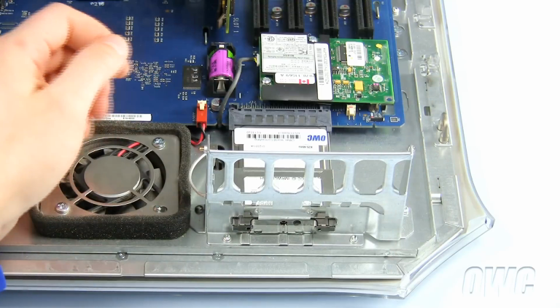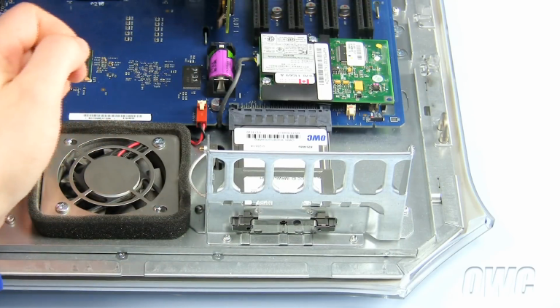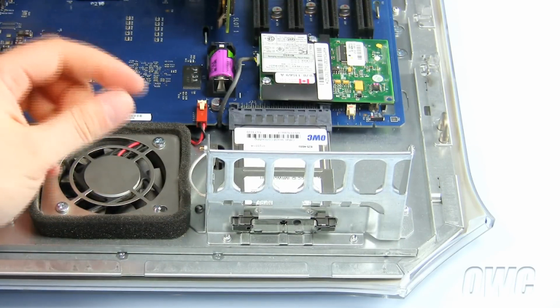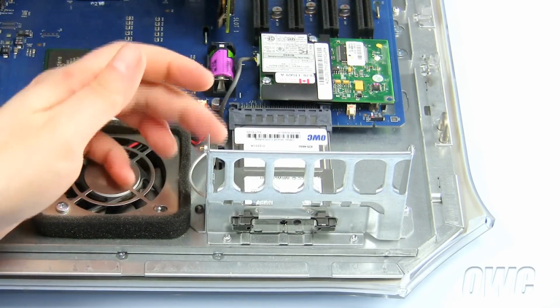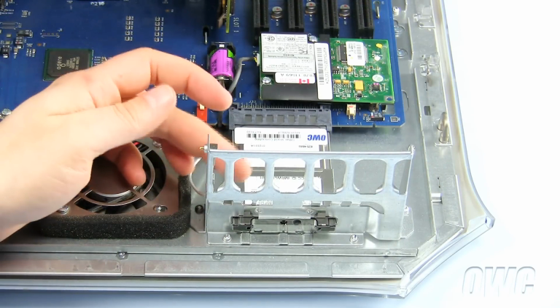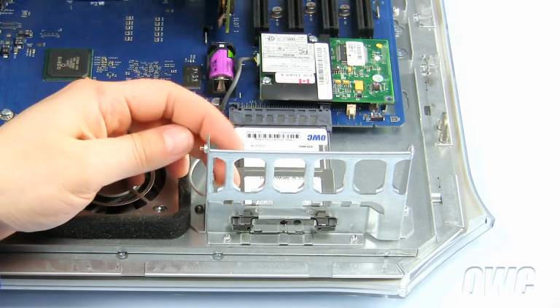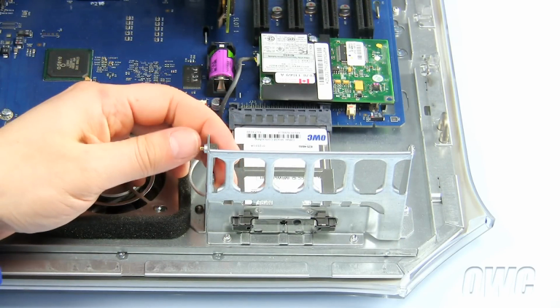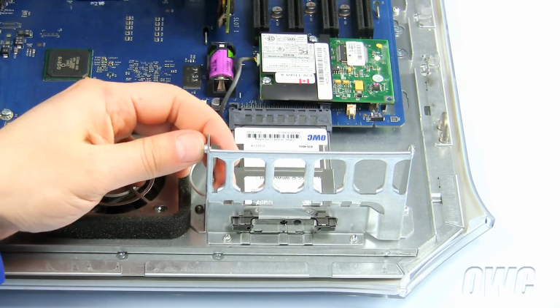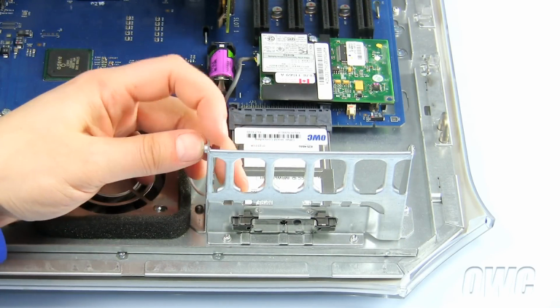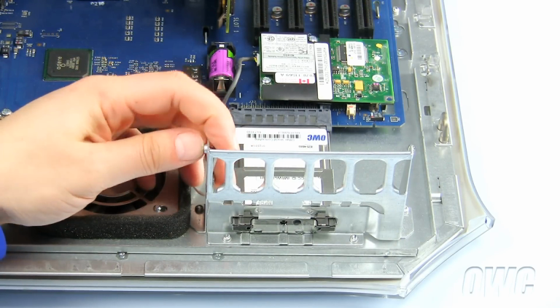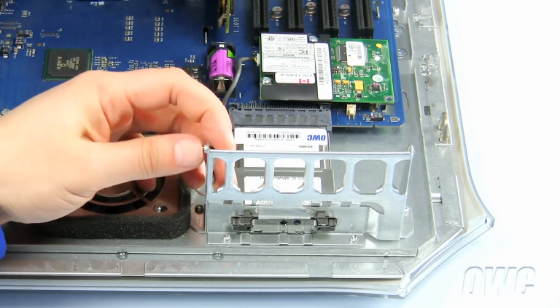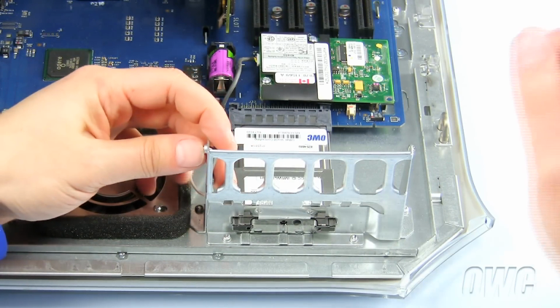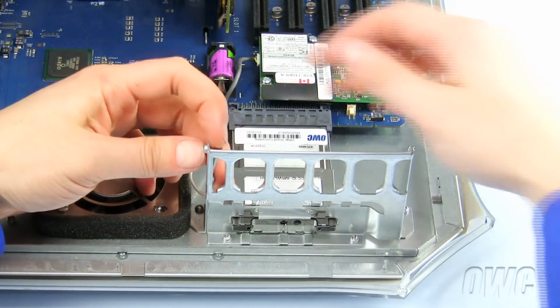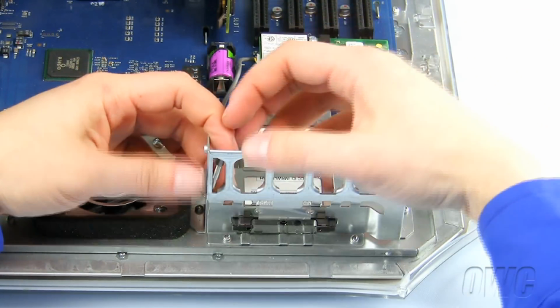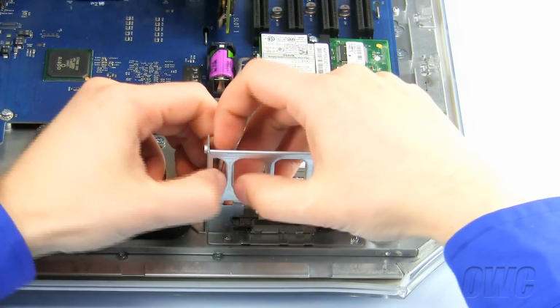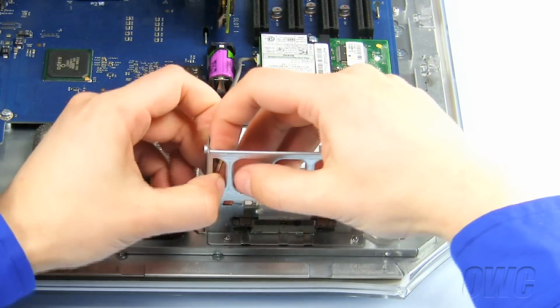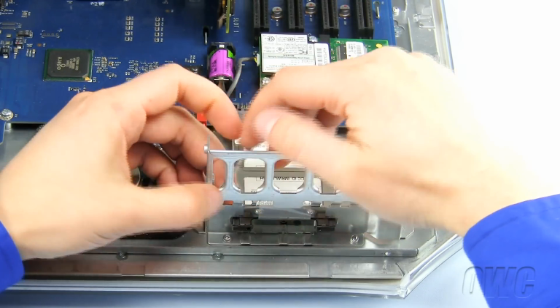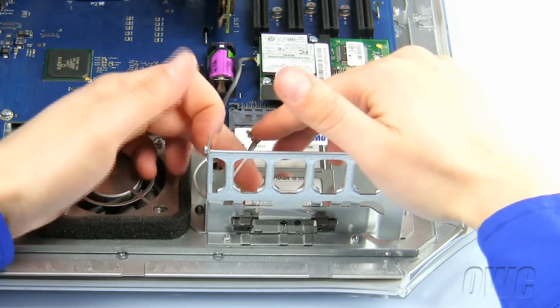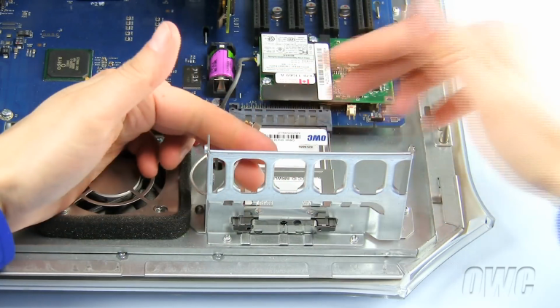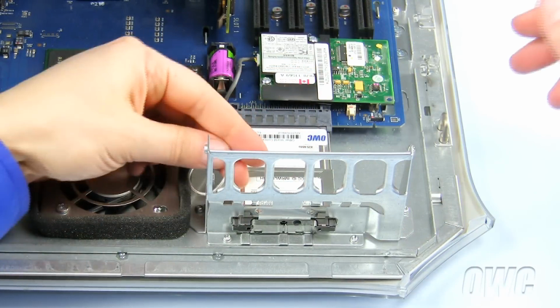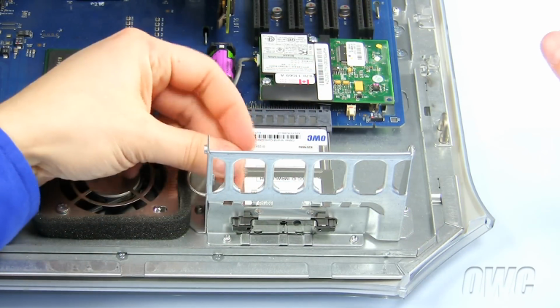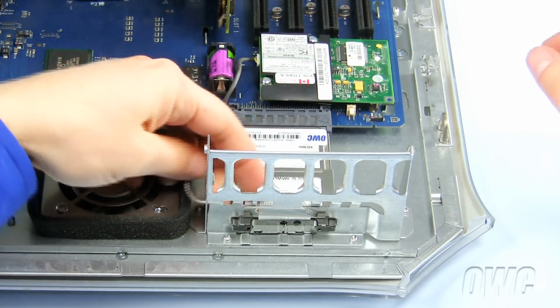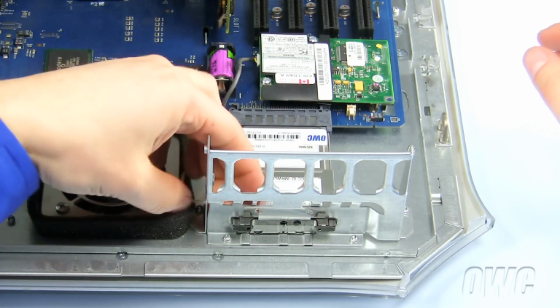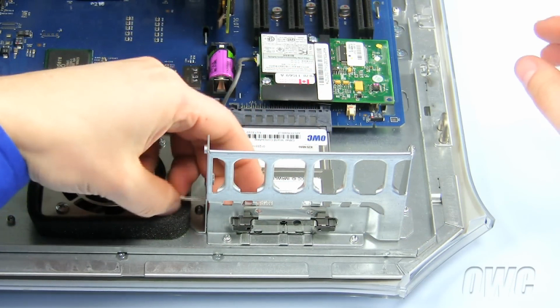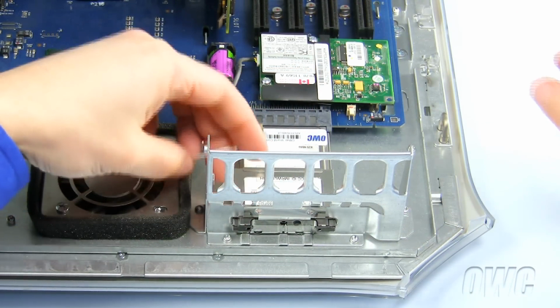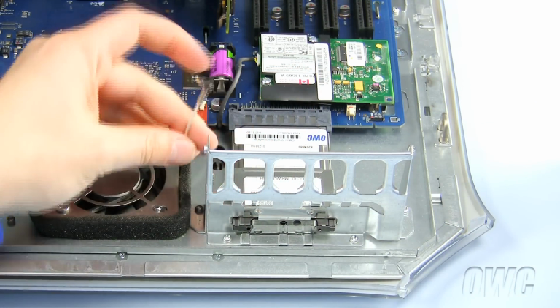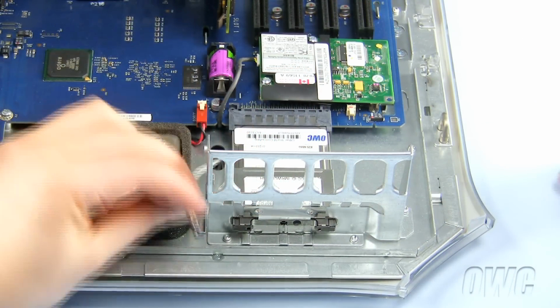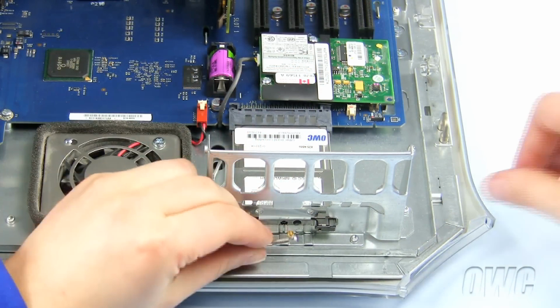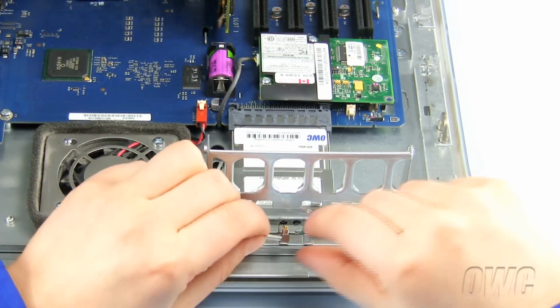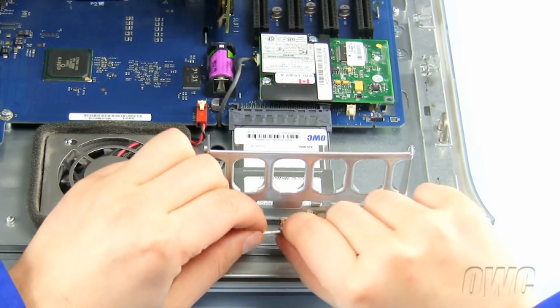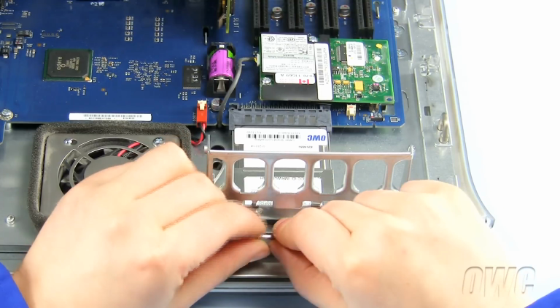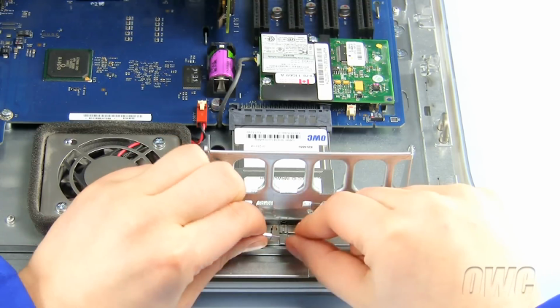Our machine has a built-in antenna, so we will need to disconnect the end of it by pushing it out of this slot. And finally, pull the antenna around to the front and slide it right into the hole in the airport card until it seats into place.